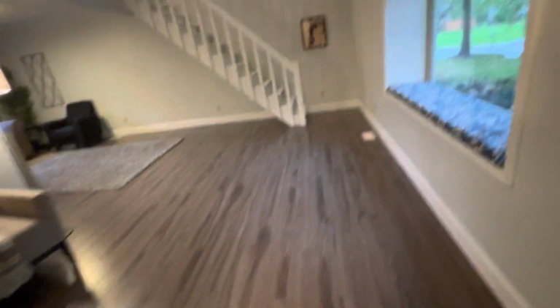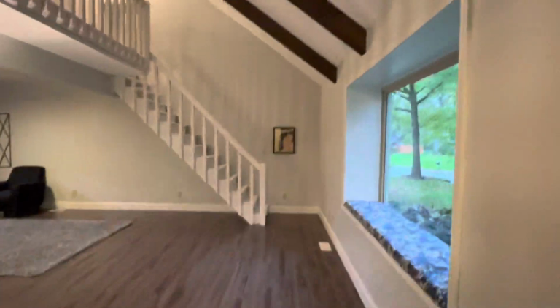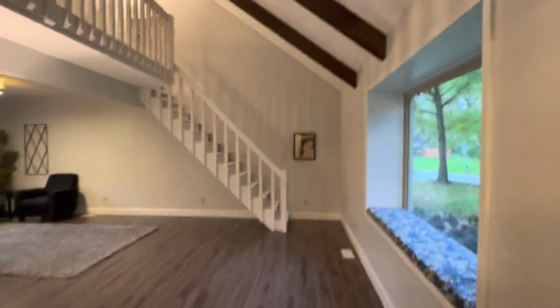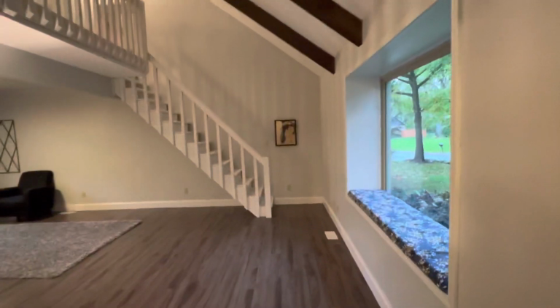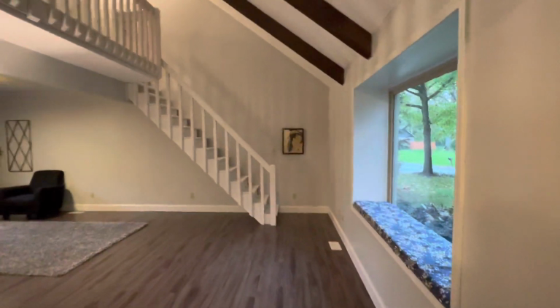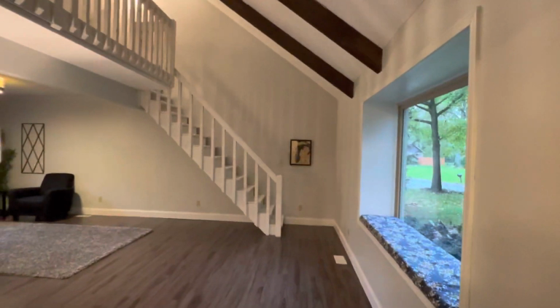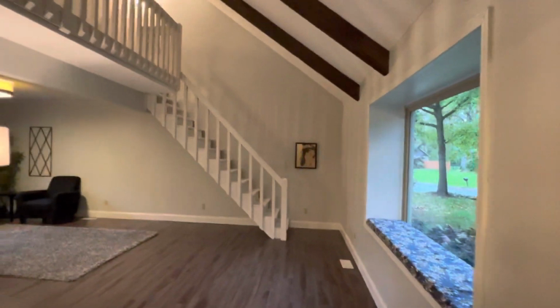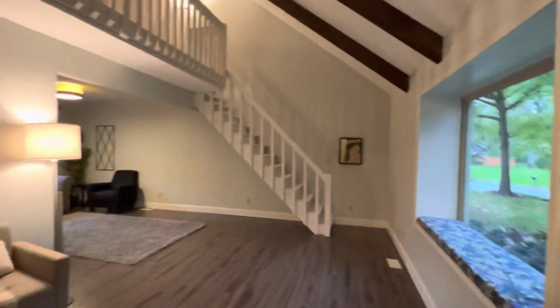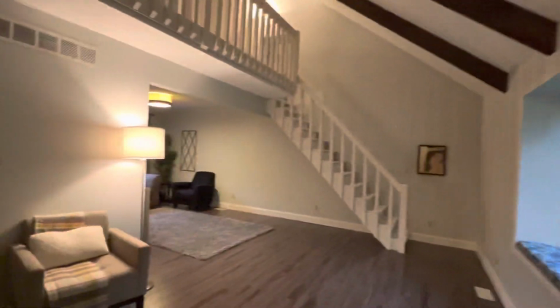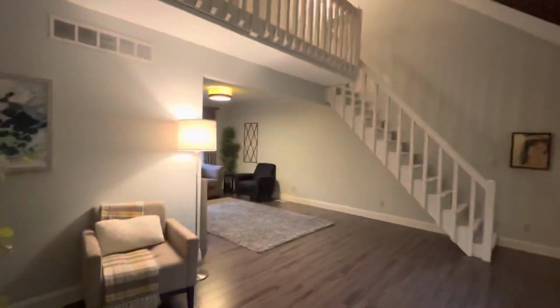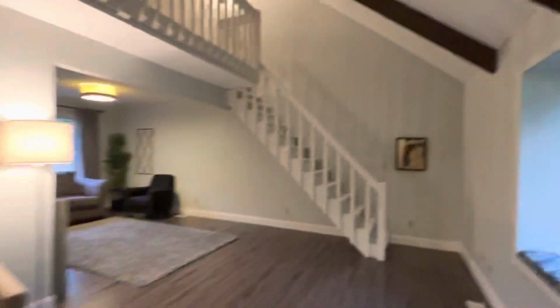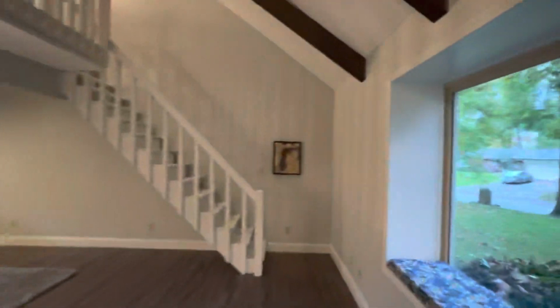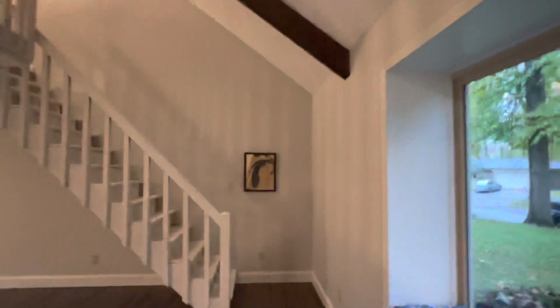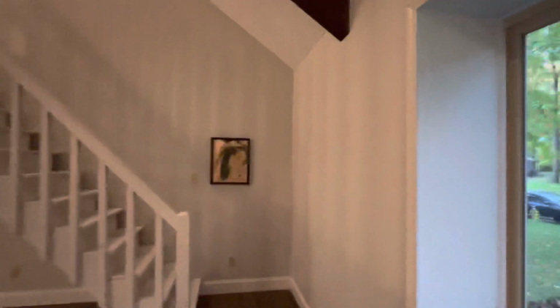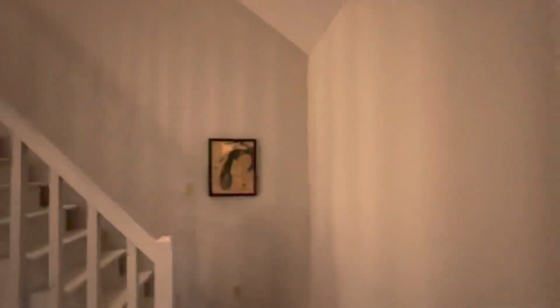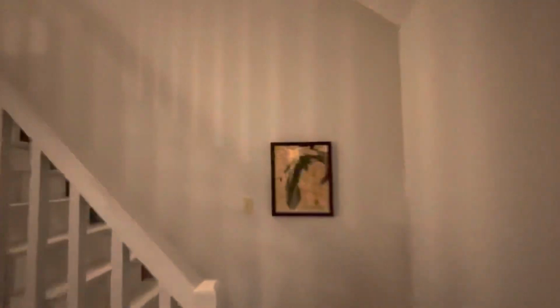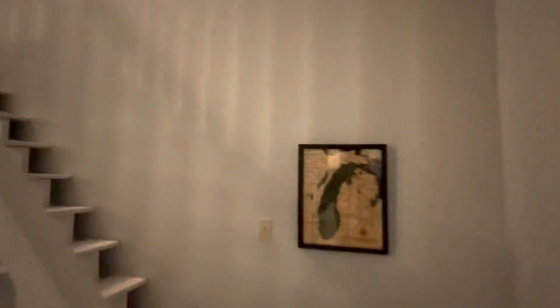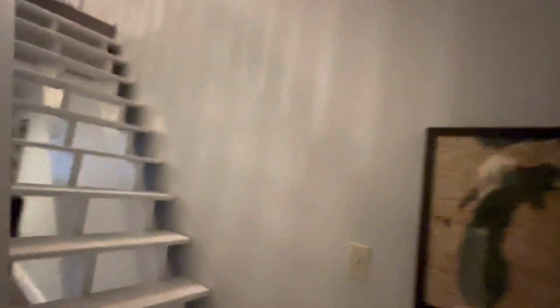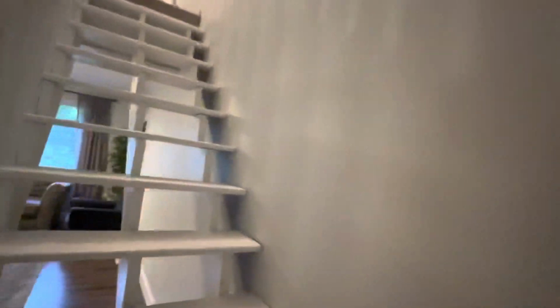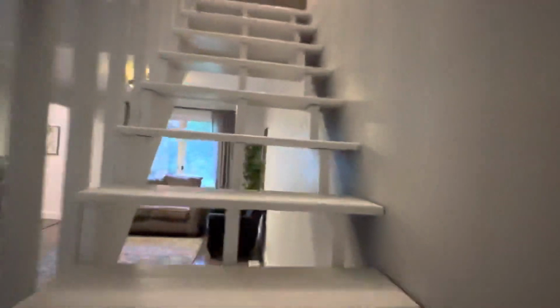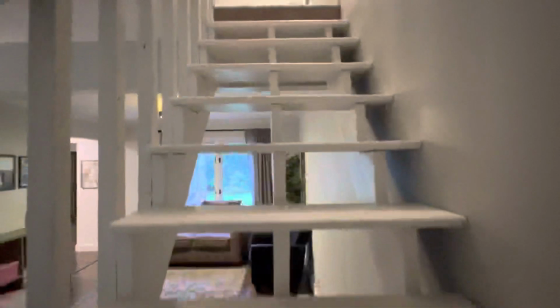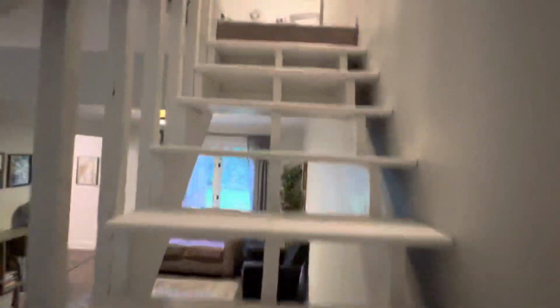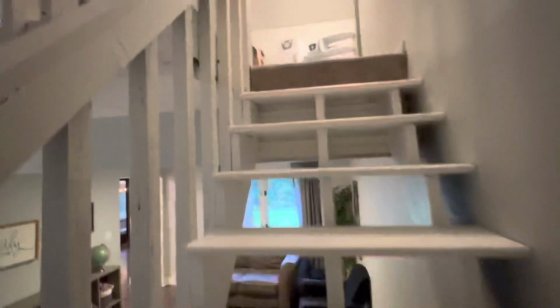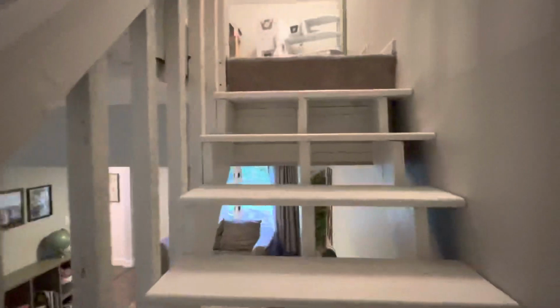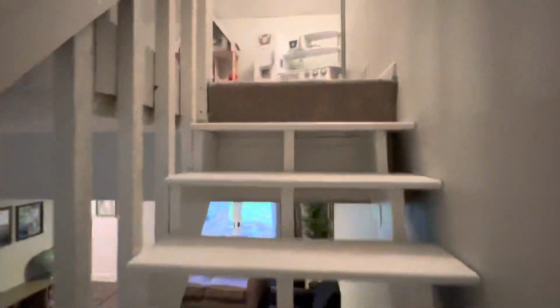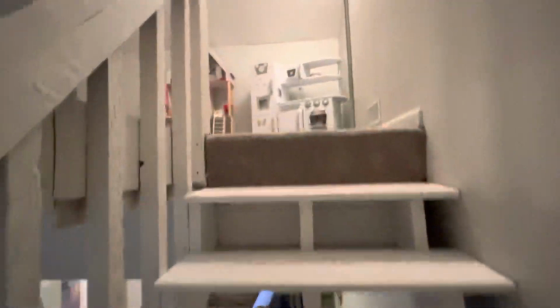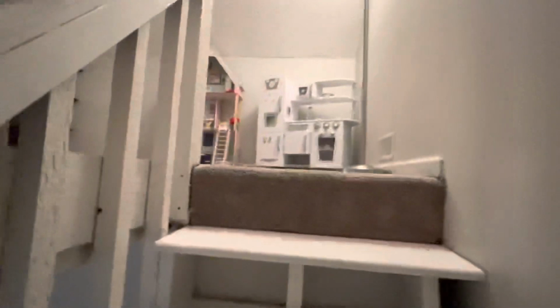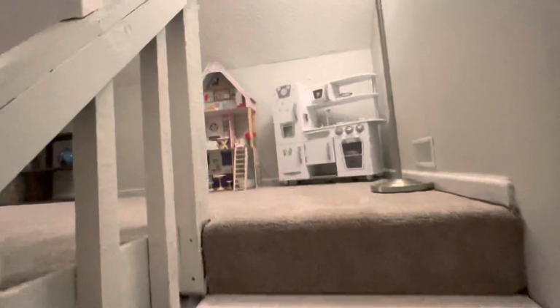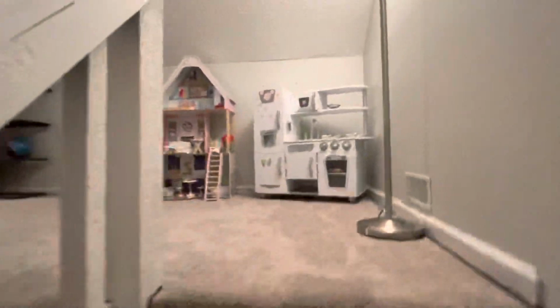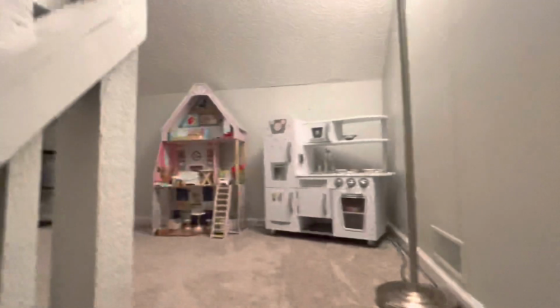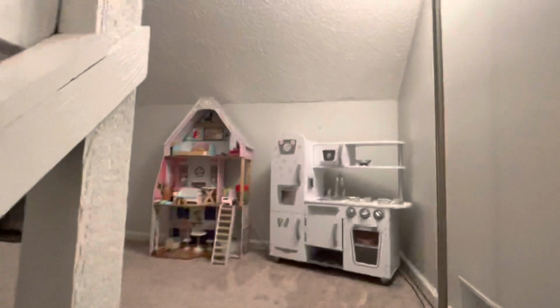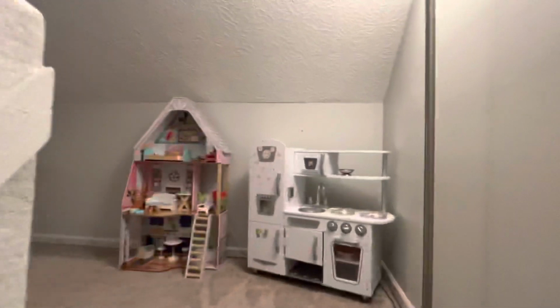Turned into the old dining room, came by these stairs, and went up to this little loft area. It's like a kid's play area — pretty cool.